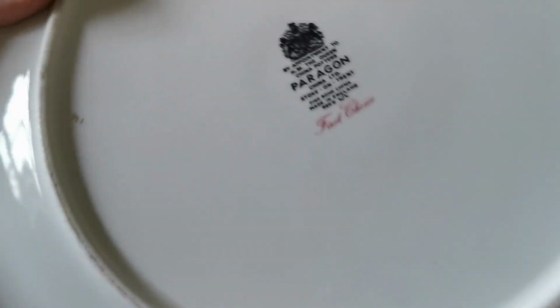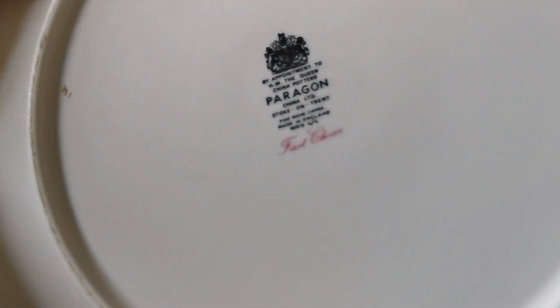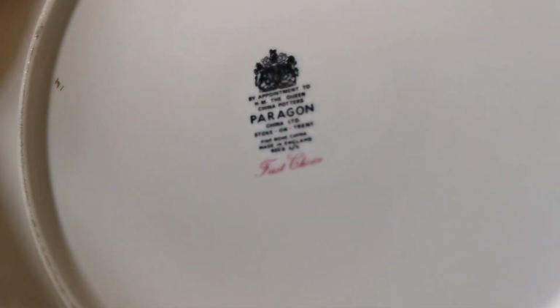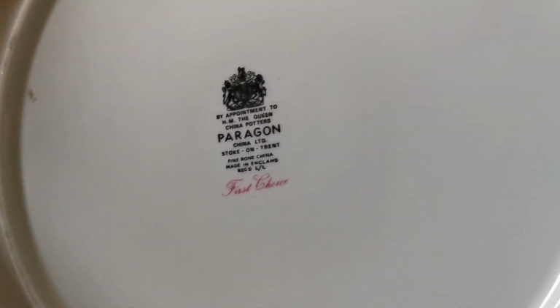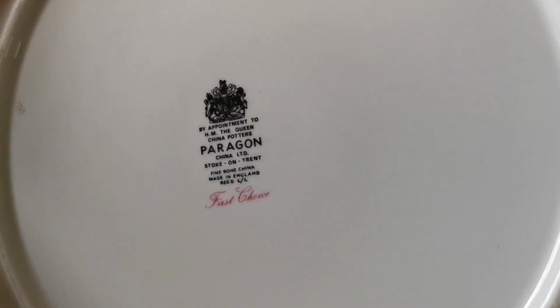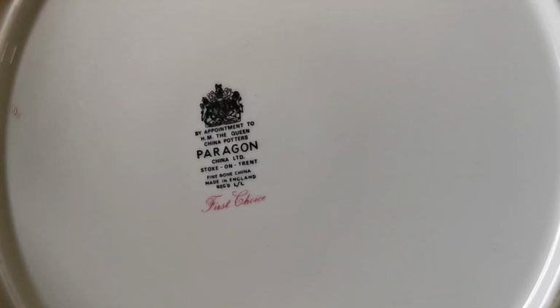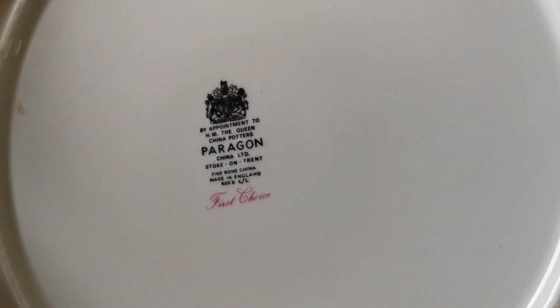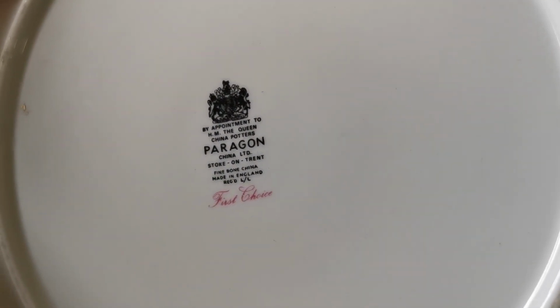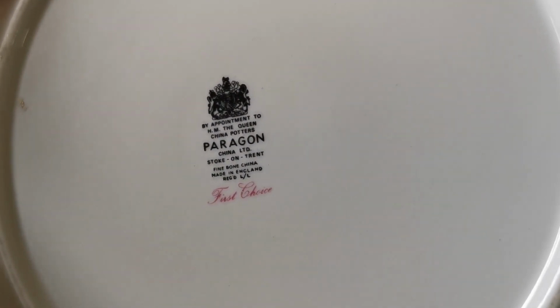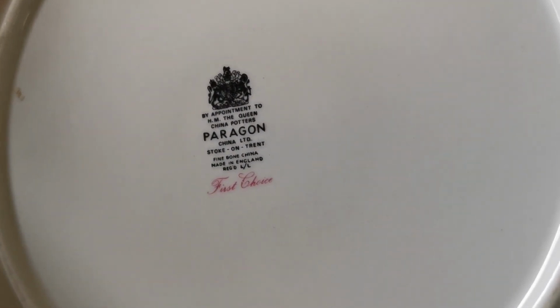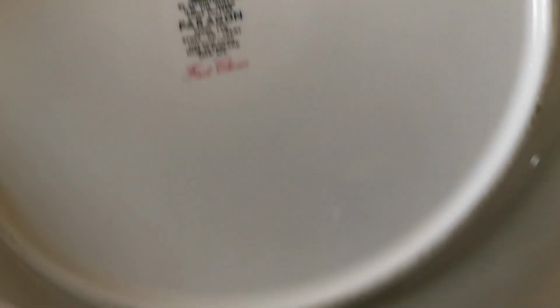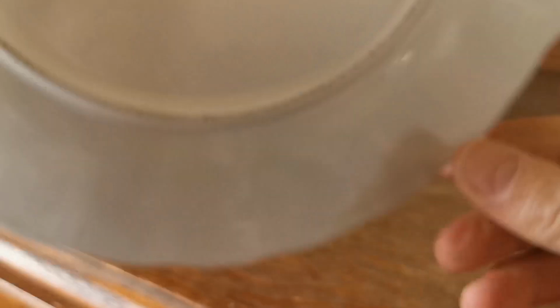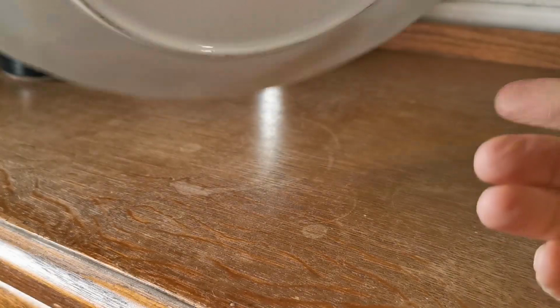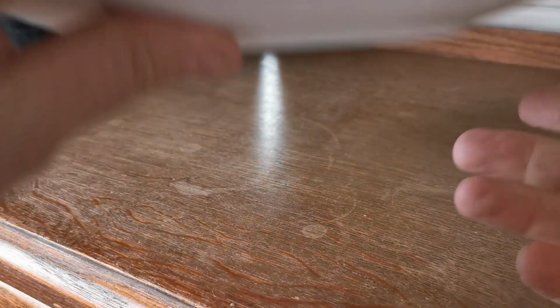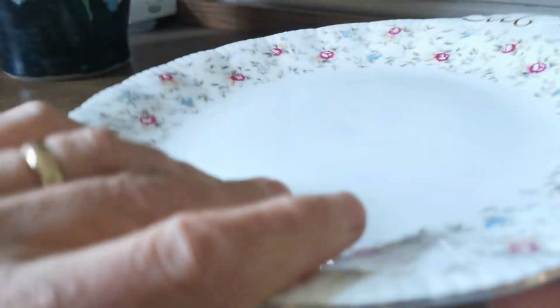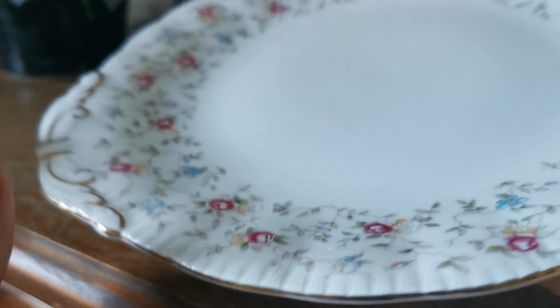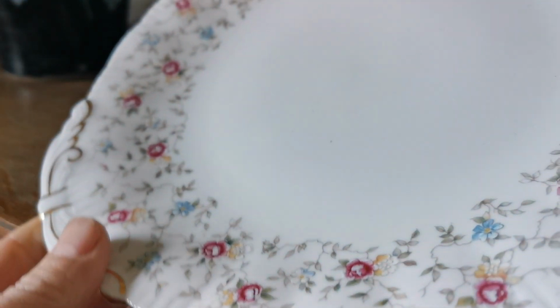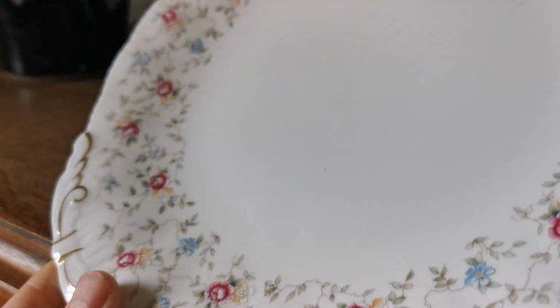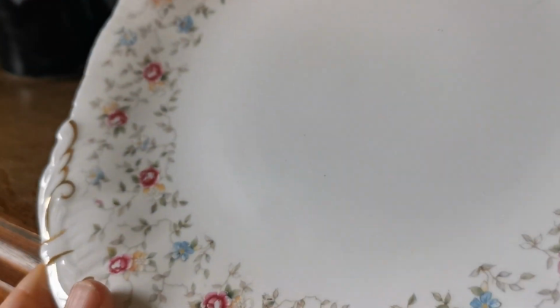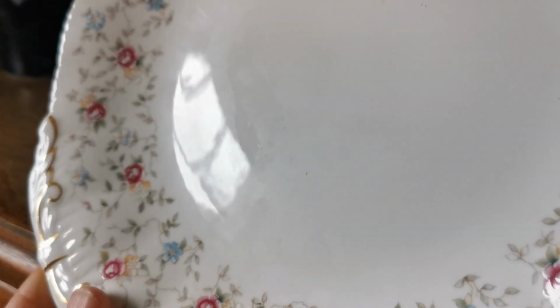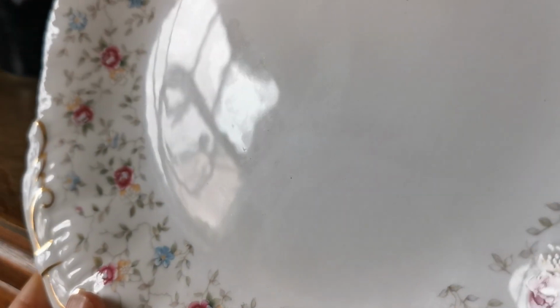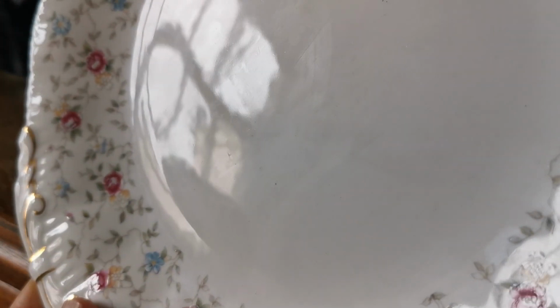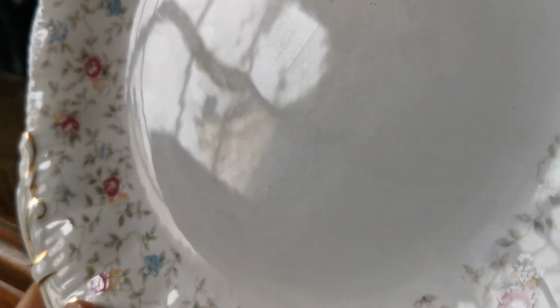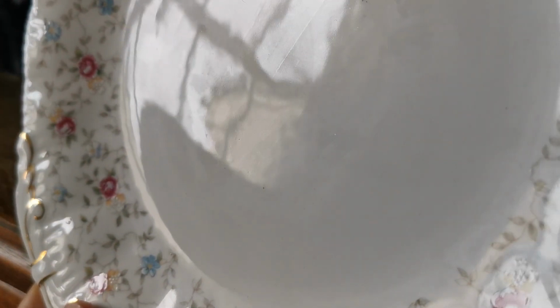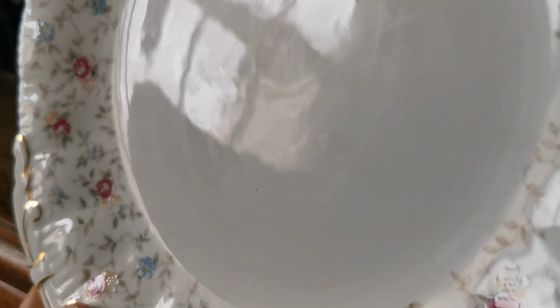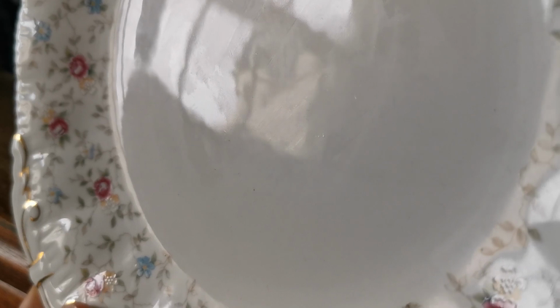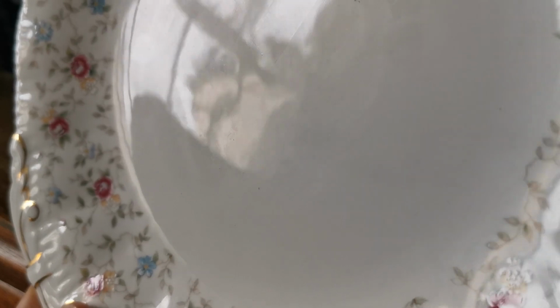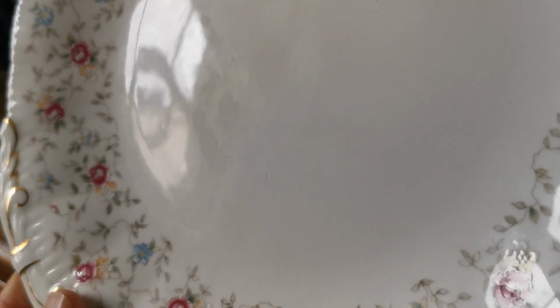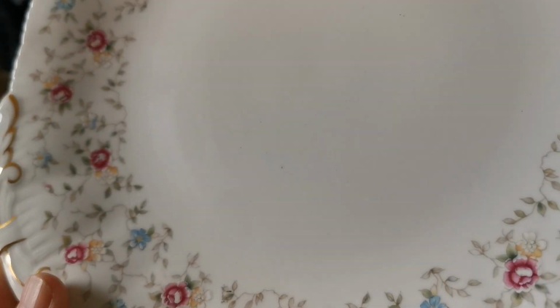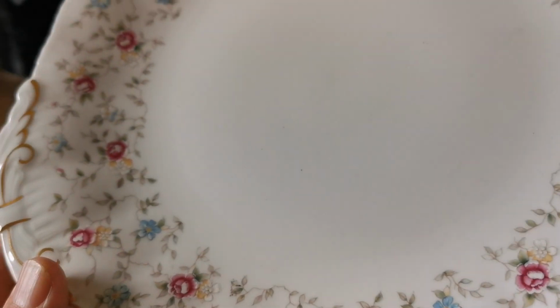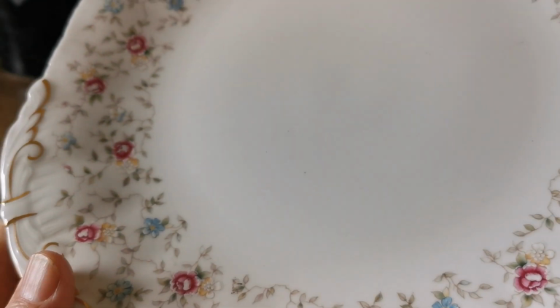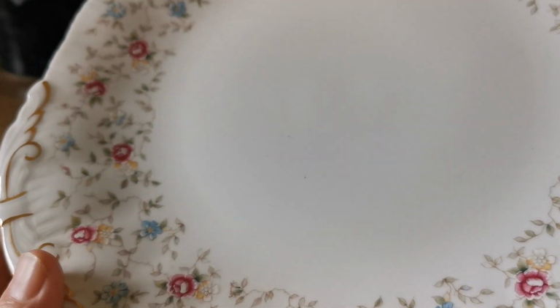Paragon china marks on the rear — first choice — everything's sound with that, and the glaze on this piece is absolutely bright, nearly mint. Just look at that — hardly a knife mark on it.